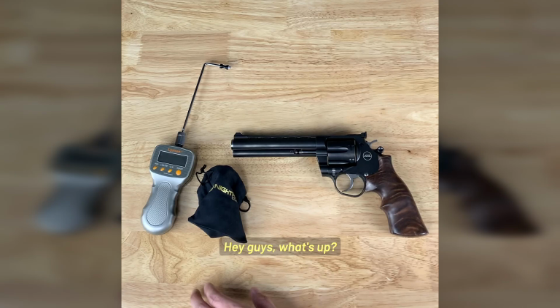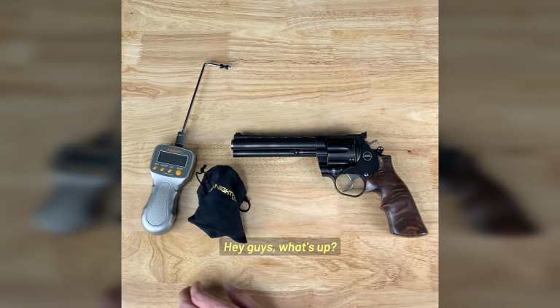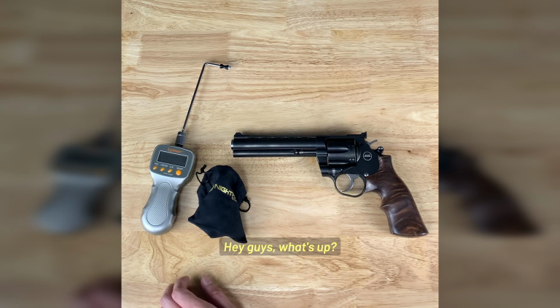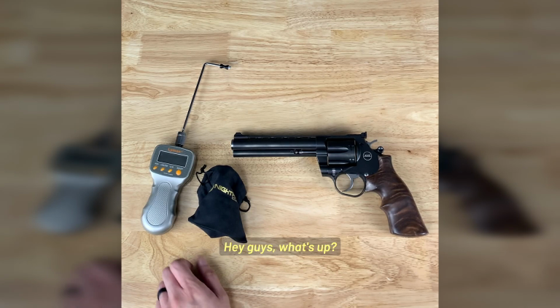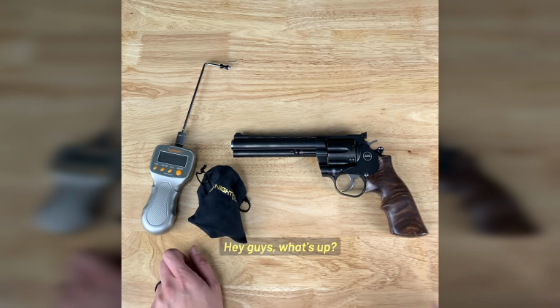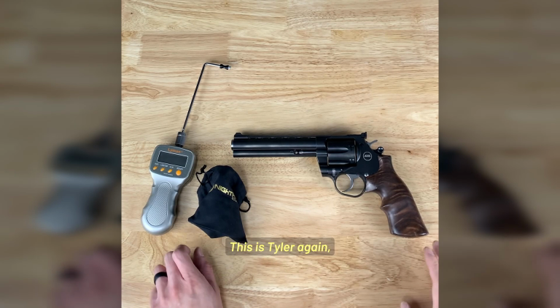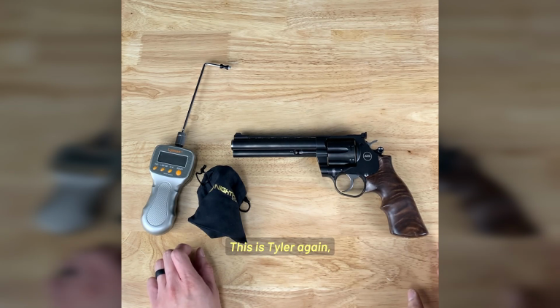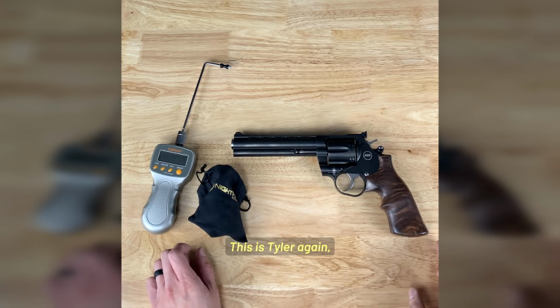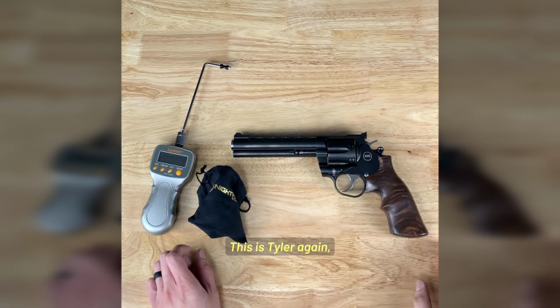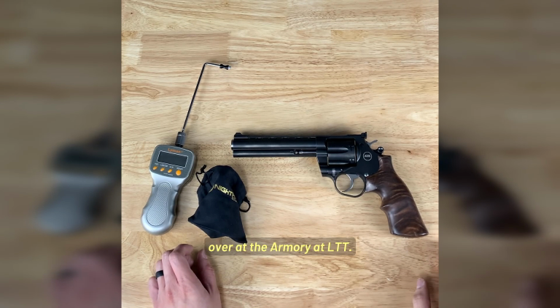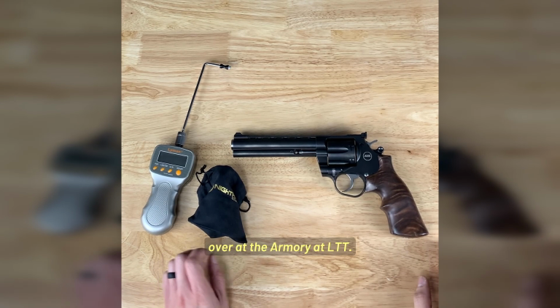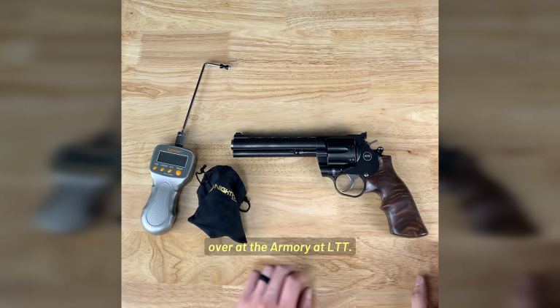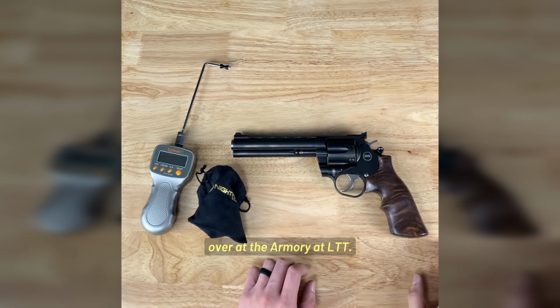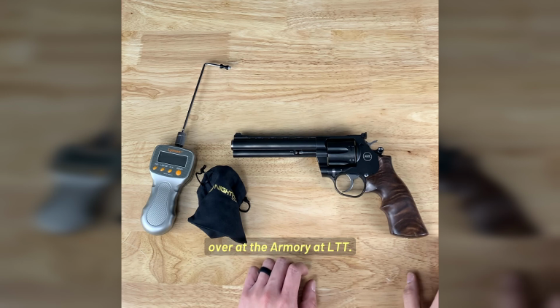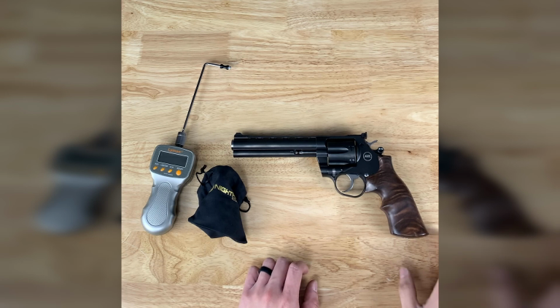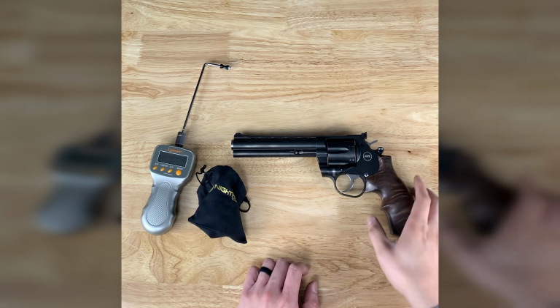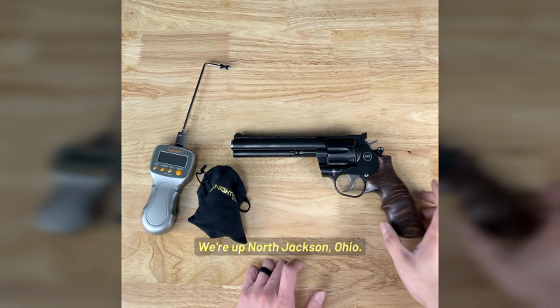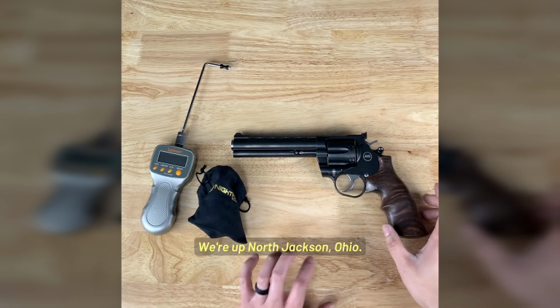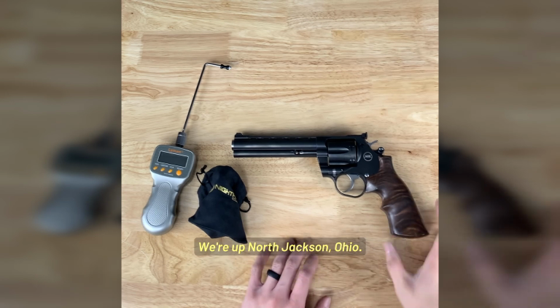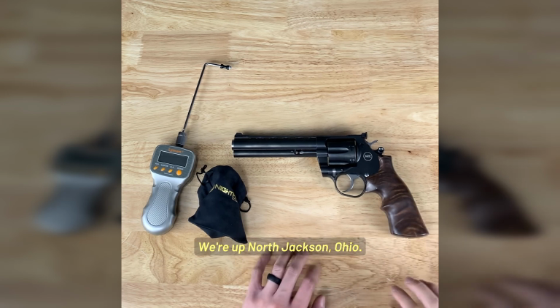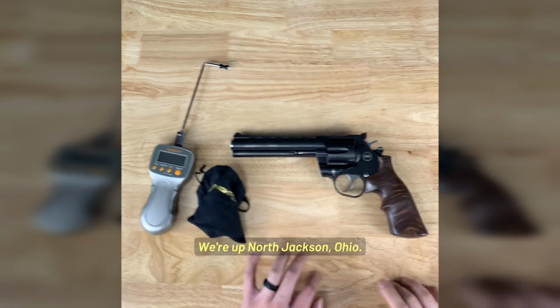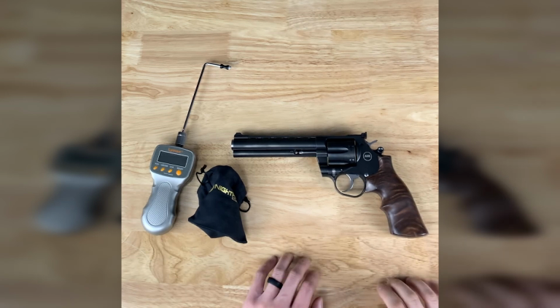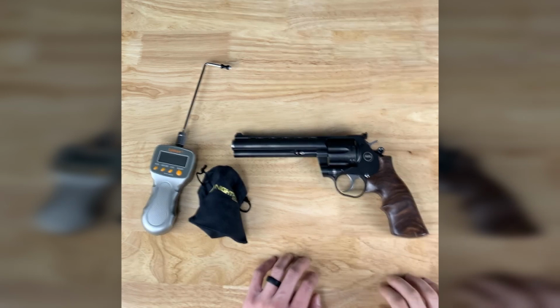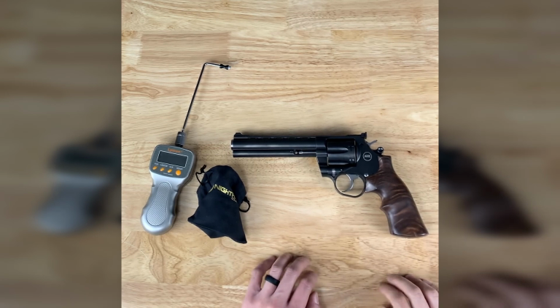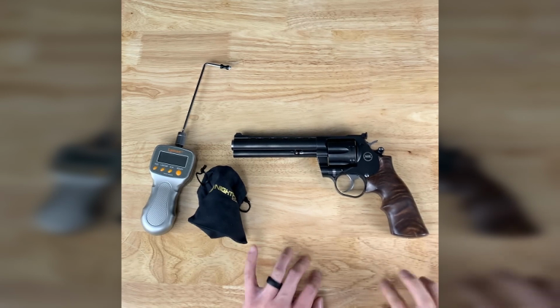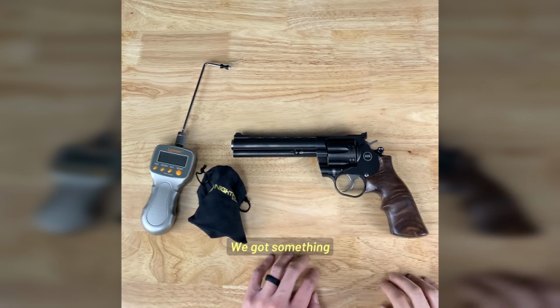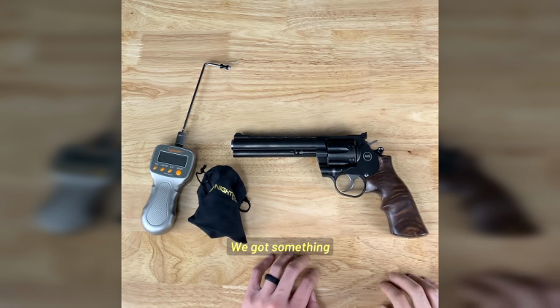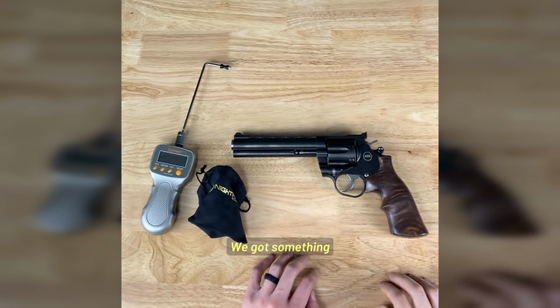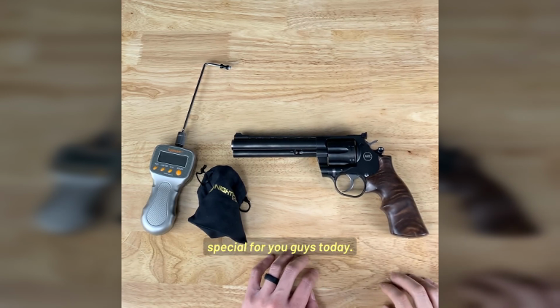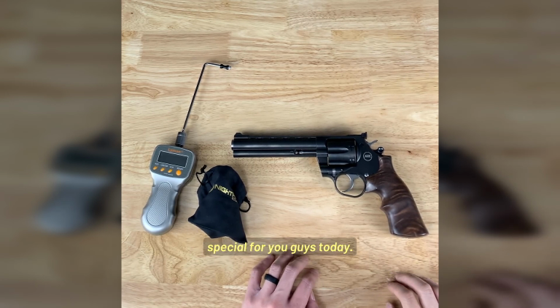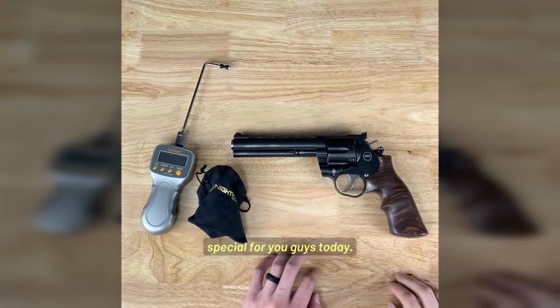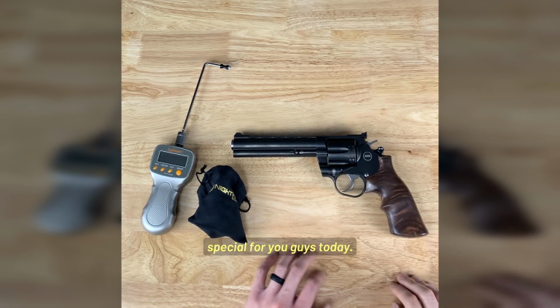Hey guys, what's up? This is Tyler again over at the Armory at LTT. We're out in North Jackson, Ohio. We got something special for you guys today.